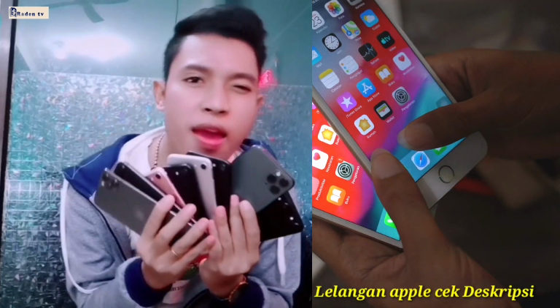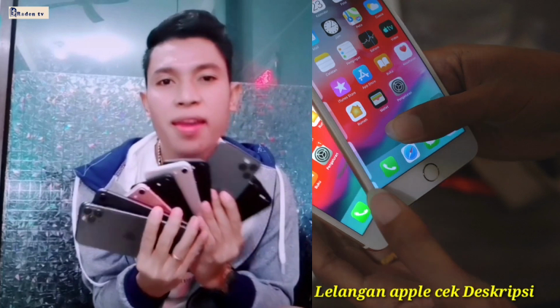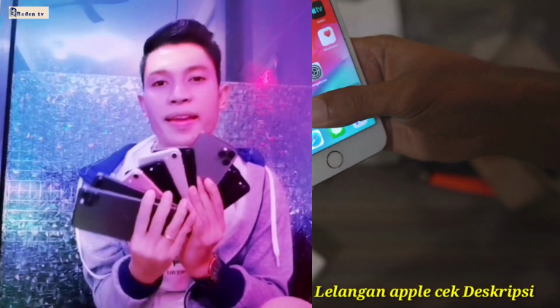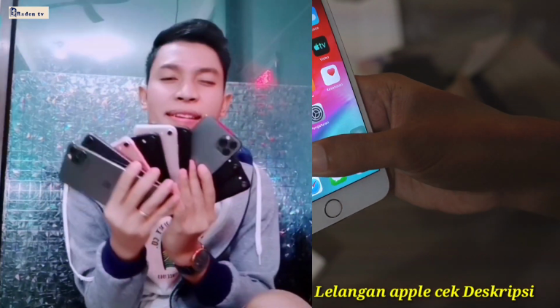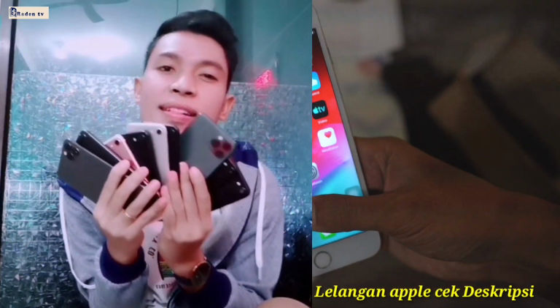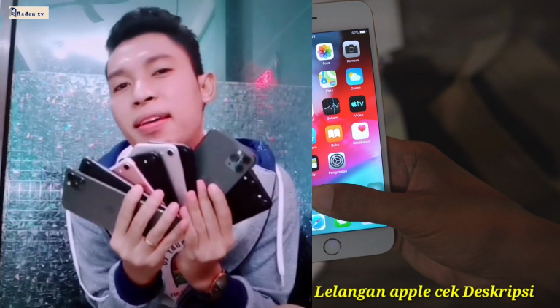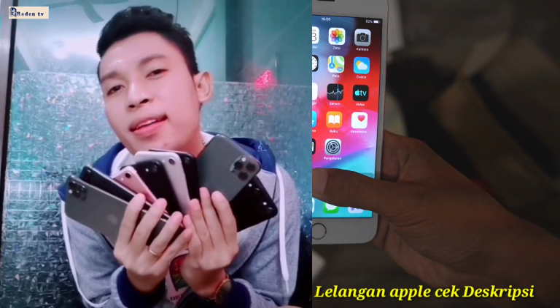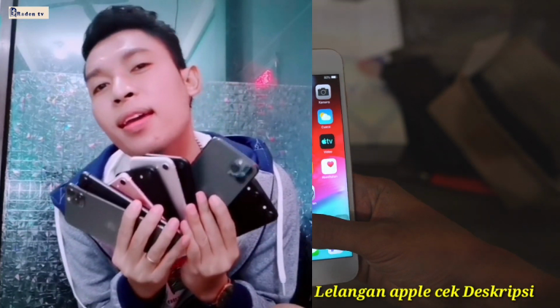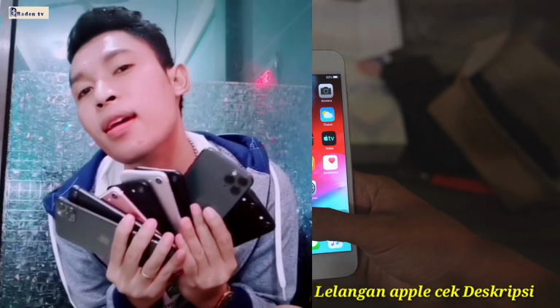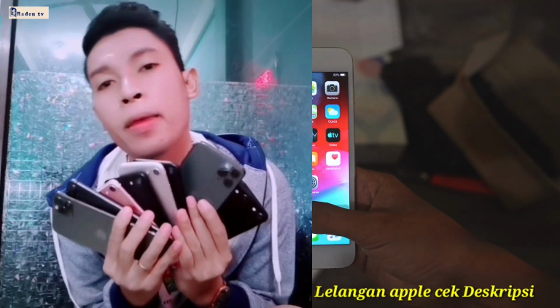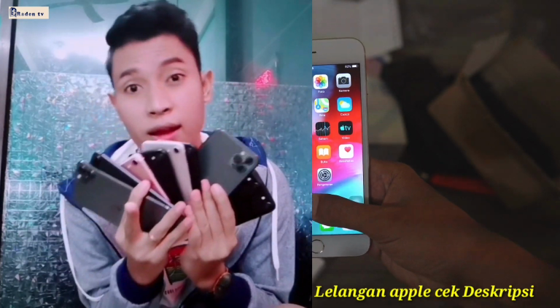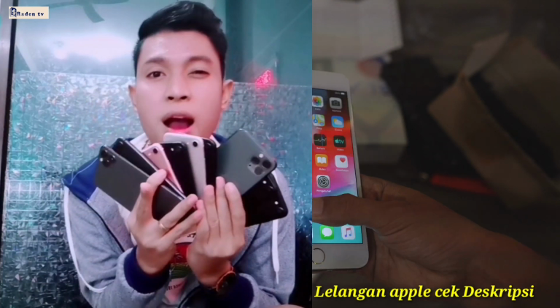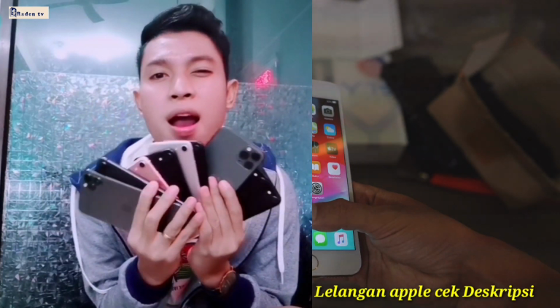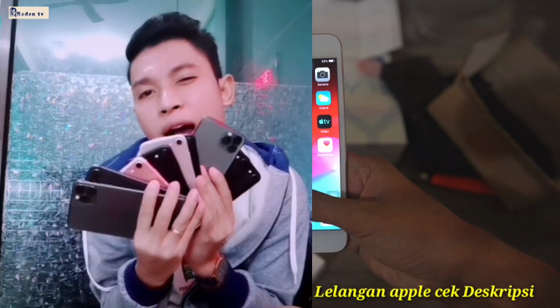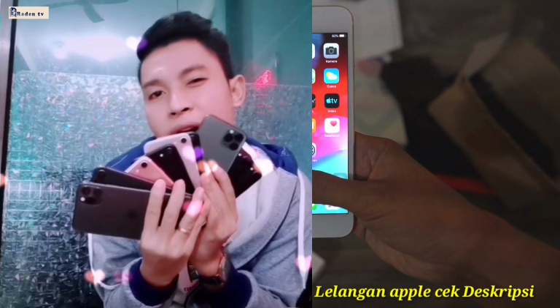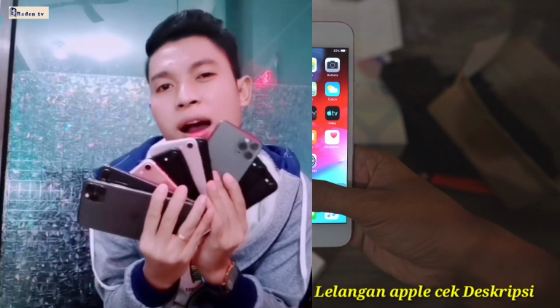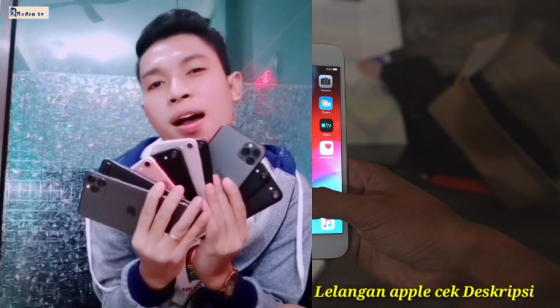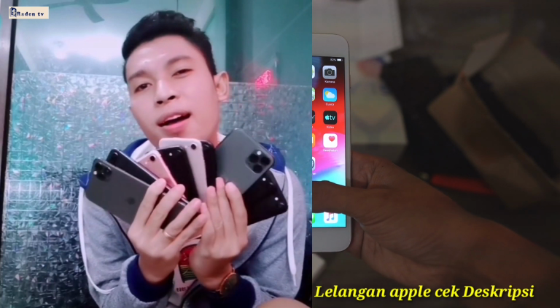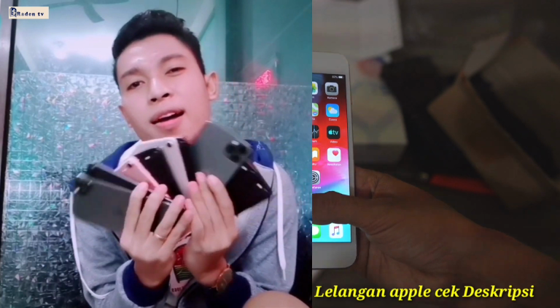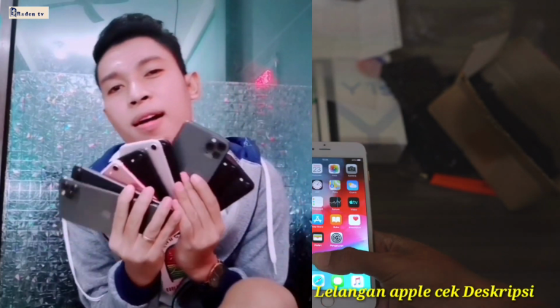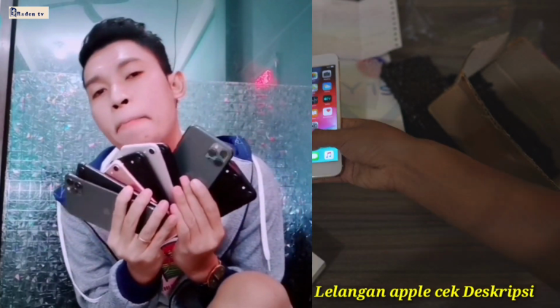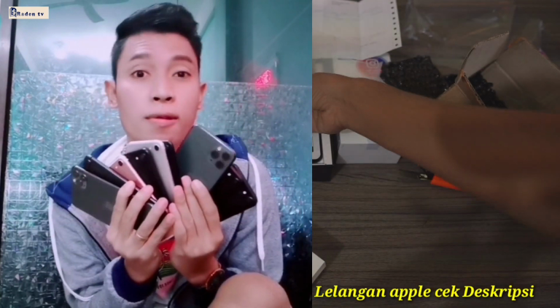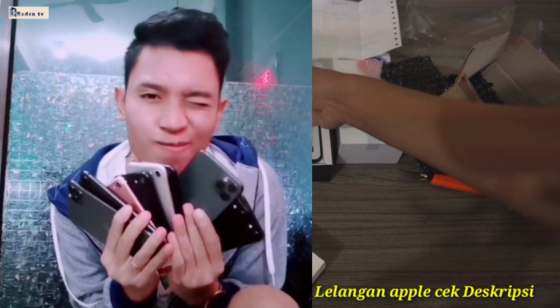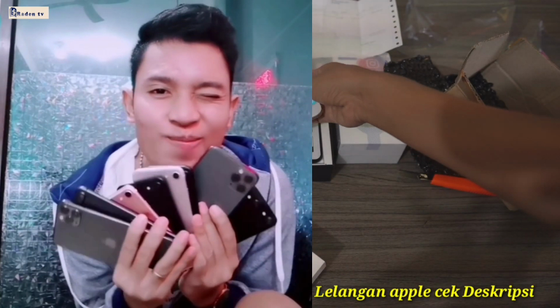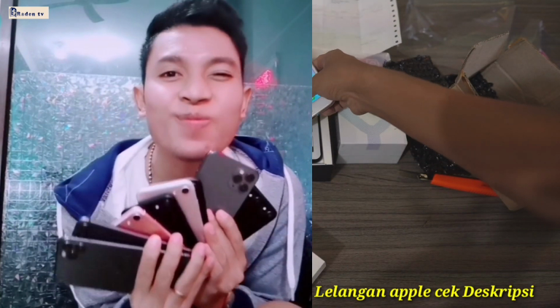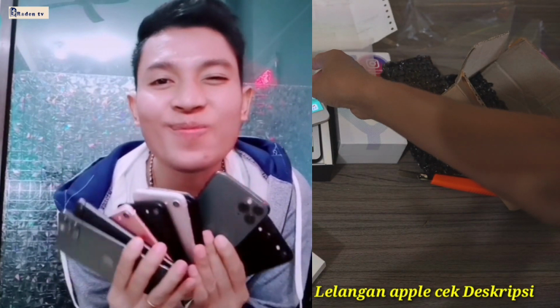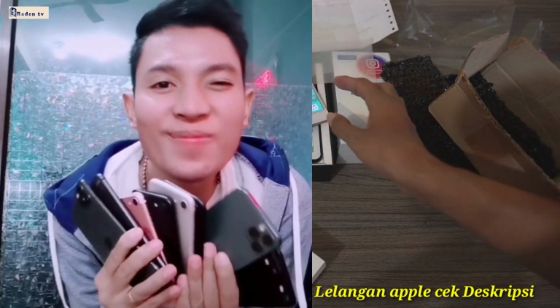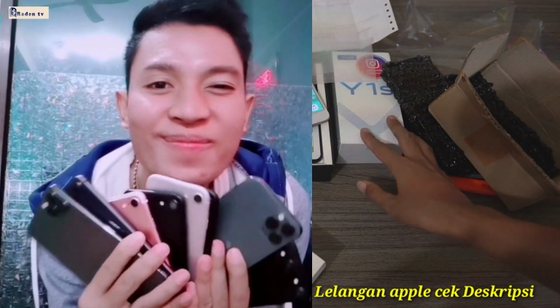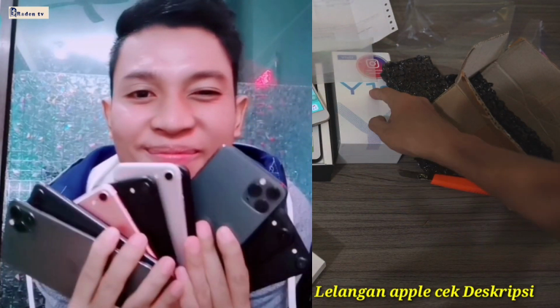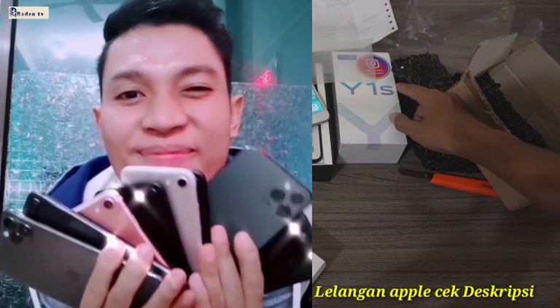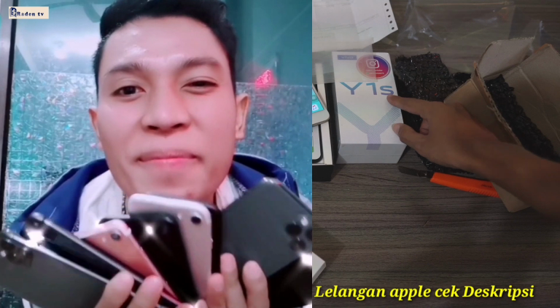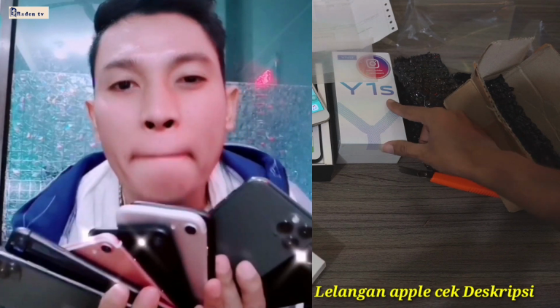Yang kalian mau ikutan untuk lelangnya bisa kalian ikutan di Shopee, Tokopedia, dan Bukalapak, dan Seluler. Oke. Di sini ada Vivo Y1S juga, hadiahnya yang bakalan untuk sponsornya.